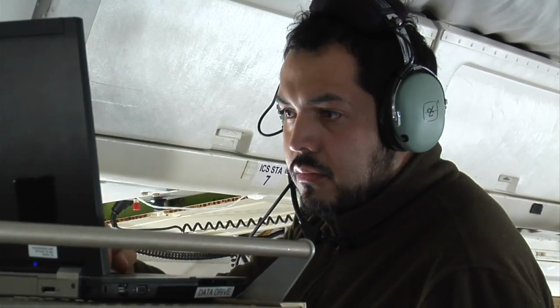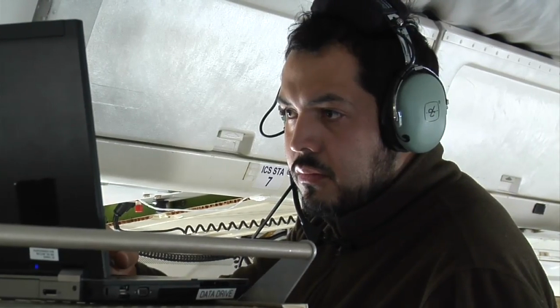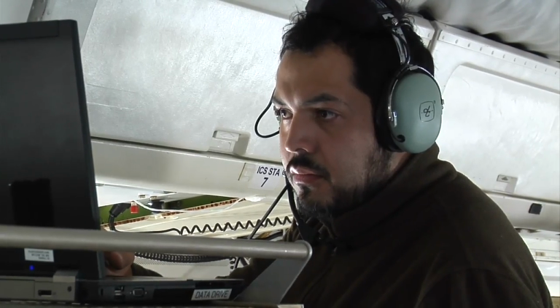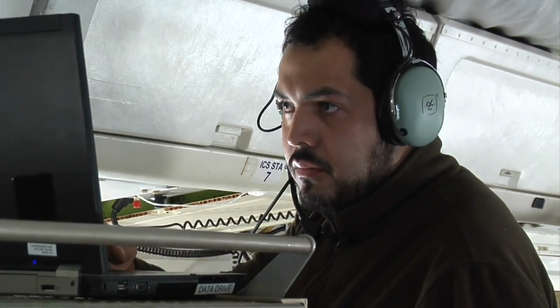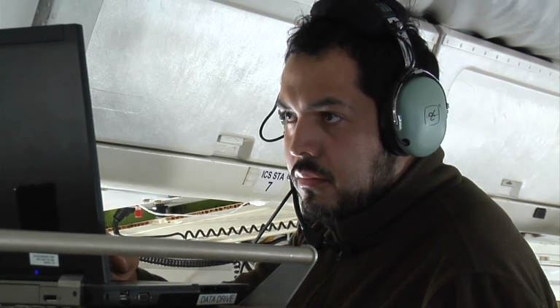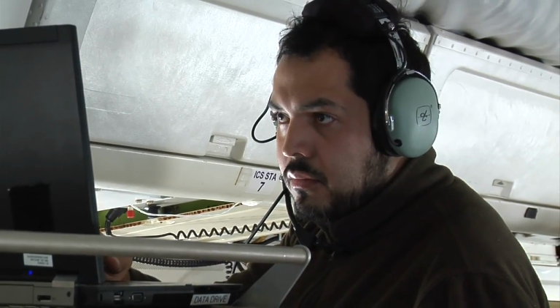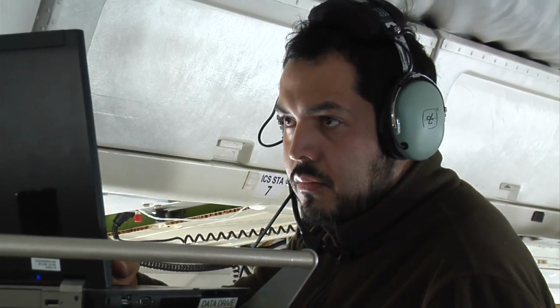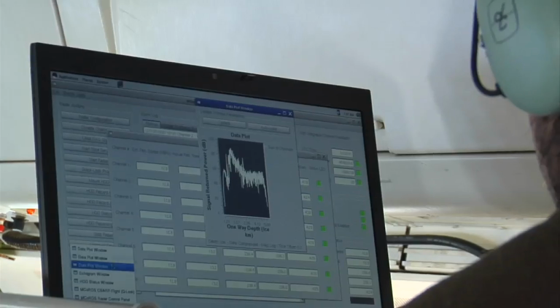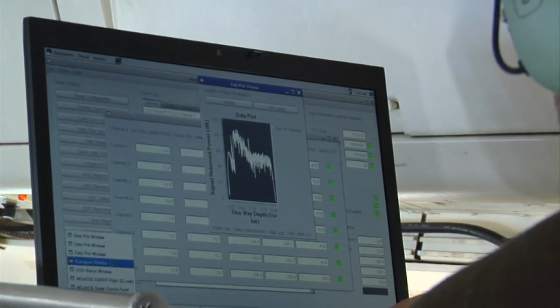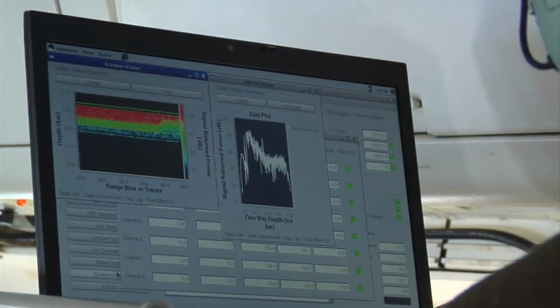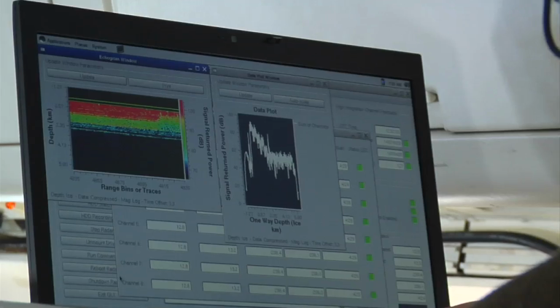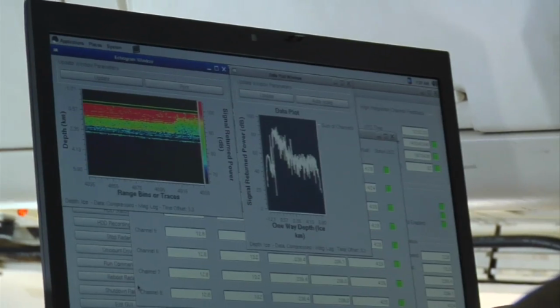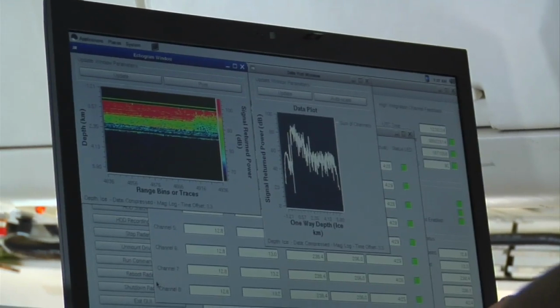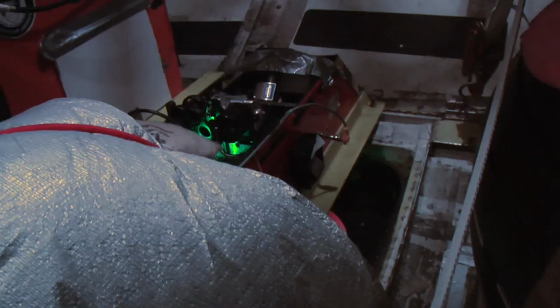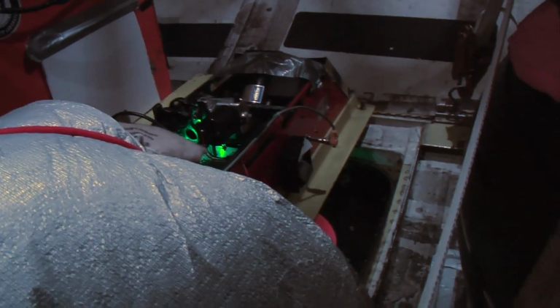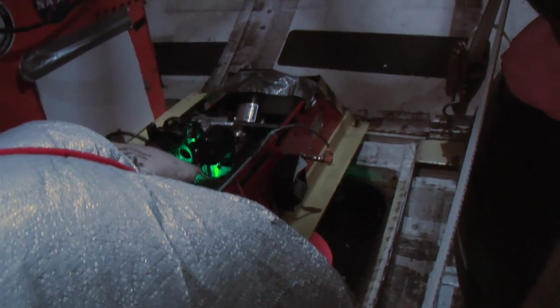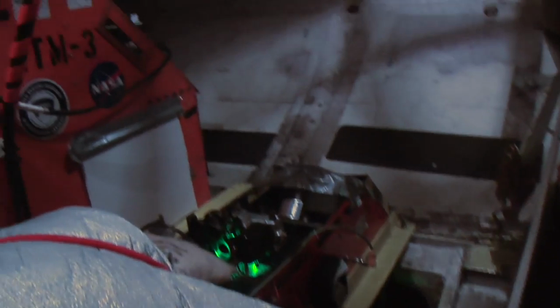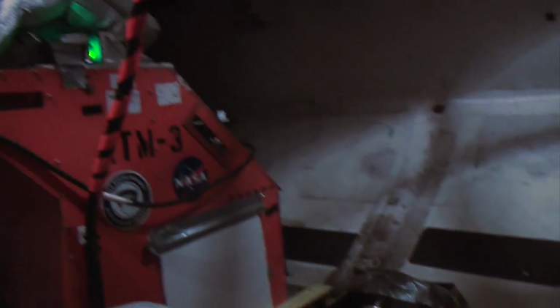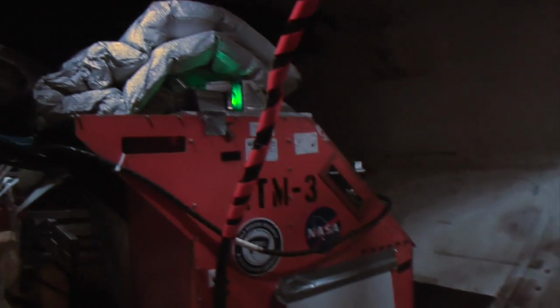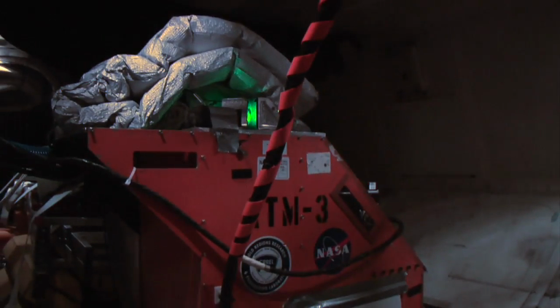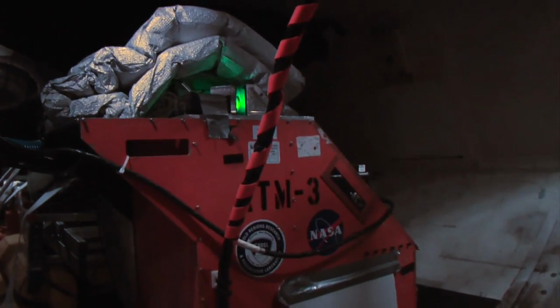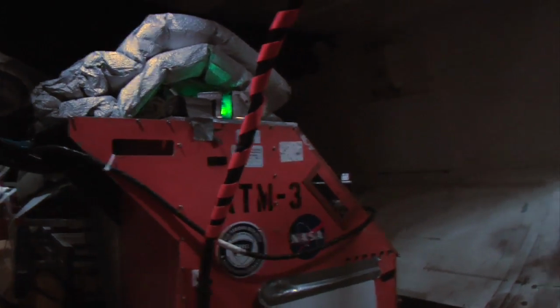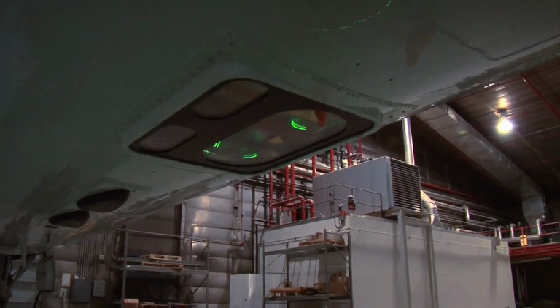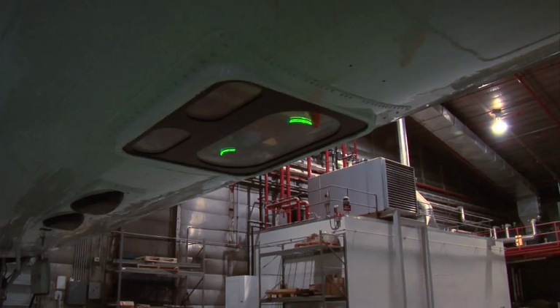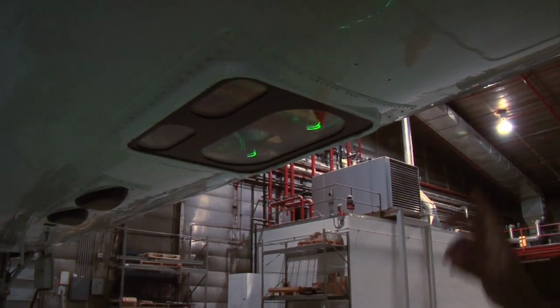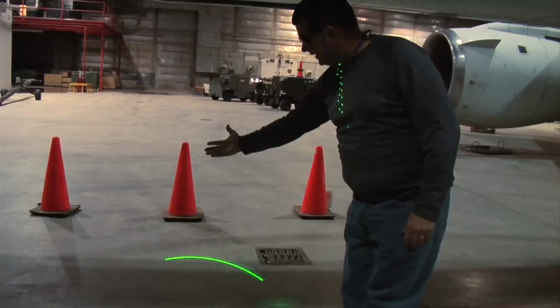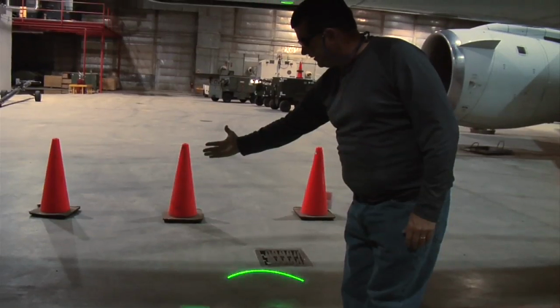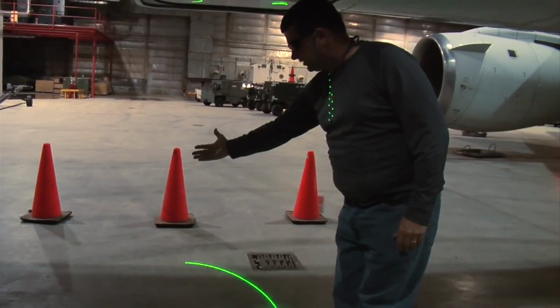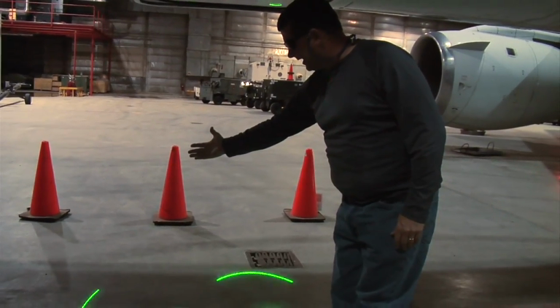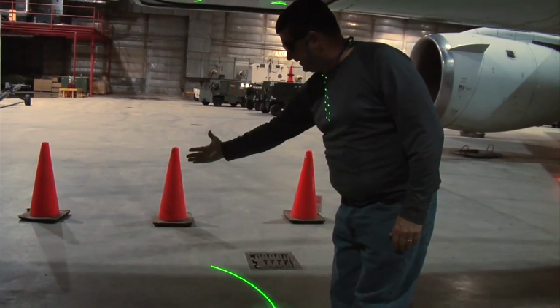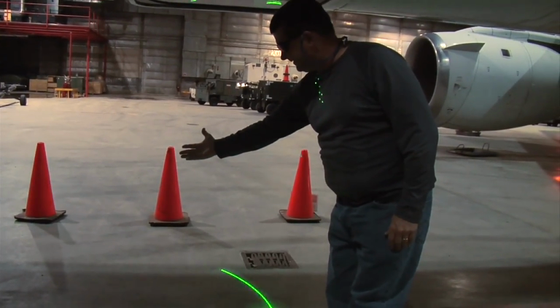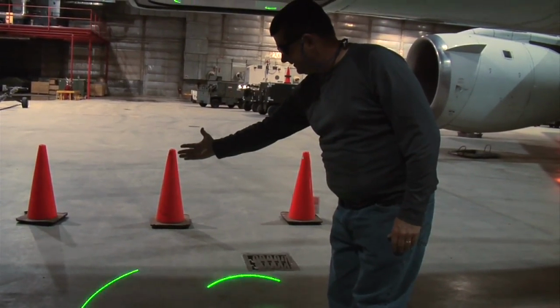Throughout each flight, scientists manage seven state-of-the-art science instruments aboard the DC-8. Several instruments, such as the Airborne Topographic Mapper, or ATM, utilize laser altimeter technology to measure the surface of the ice.